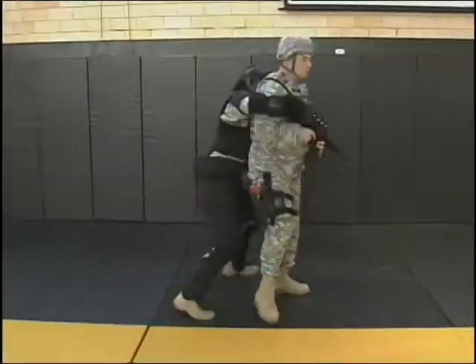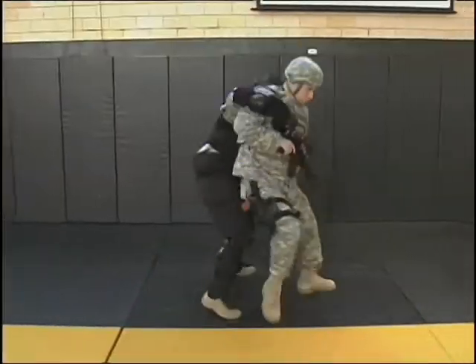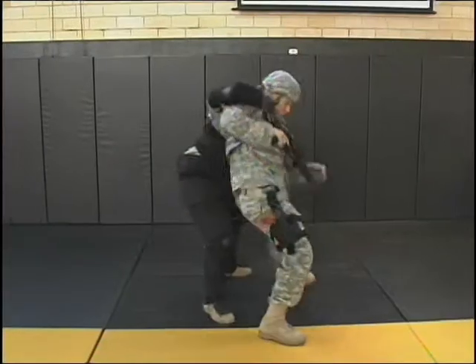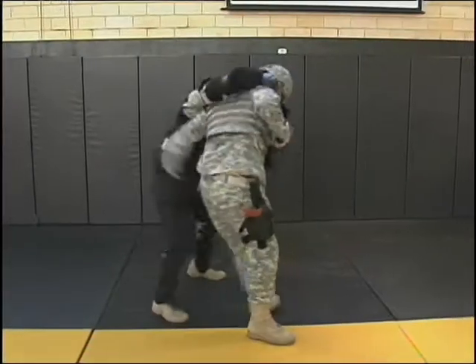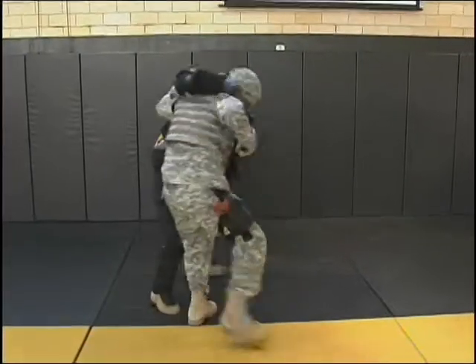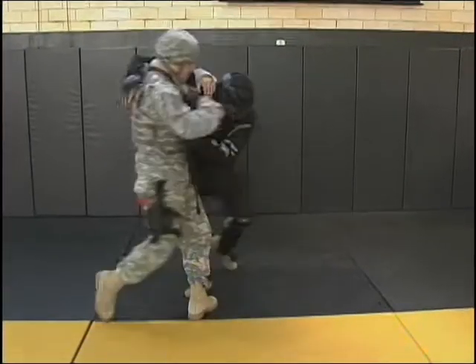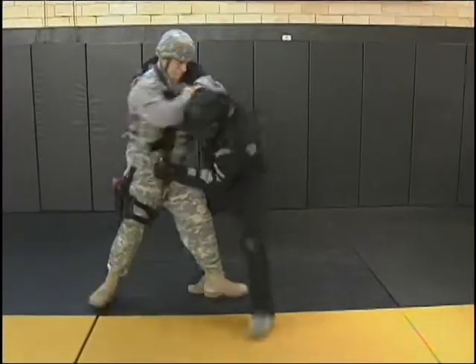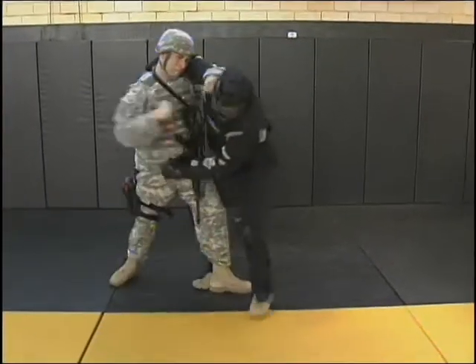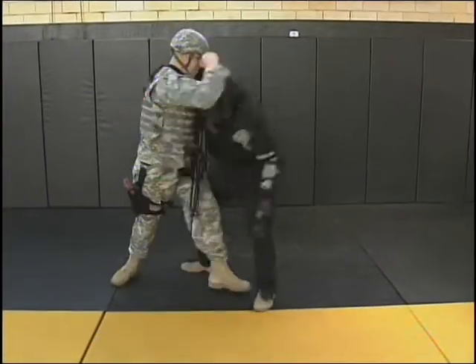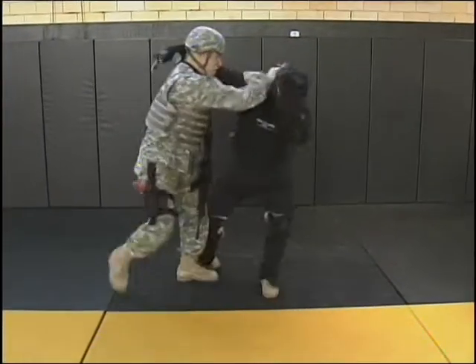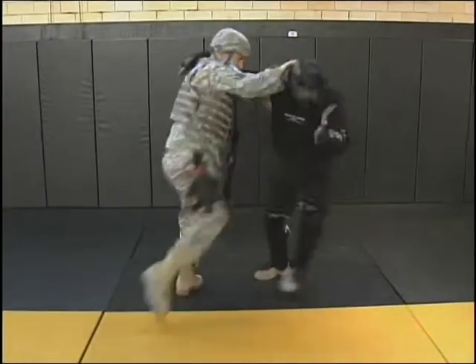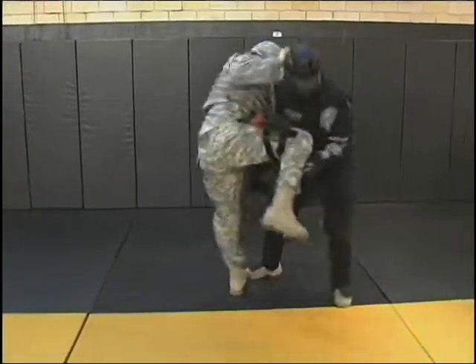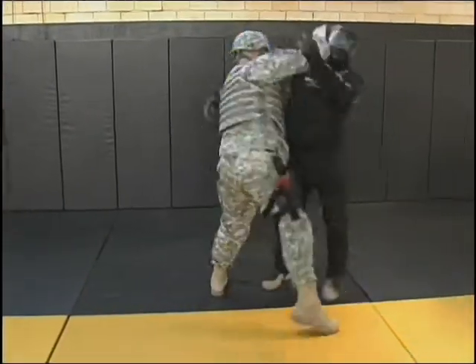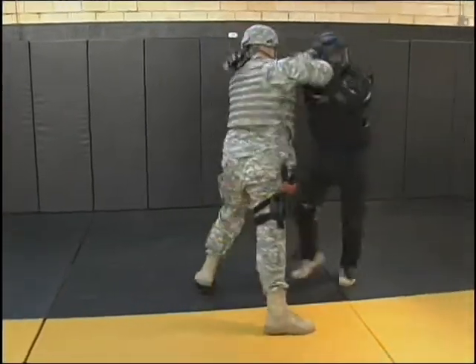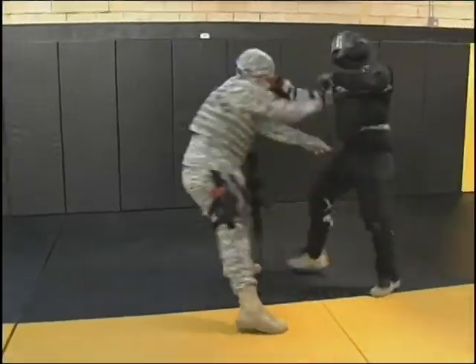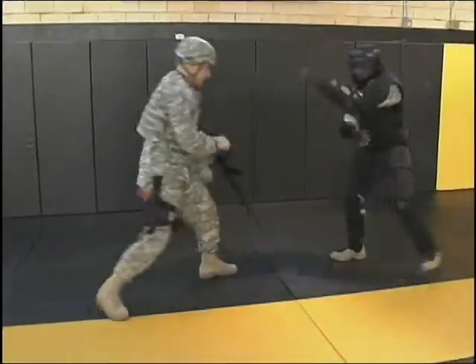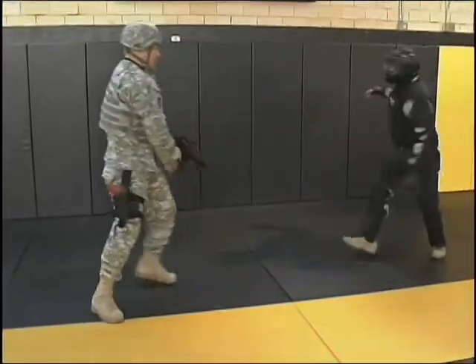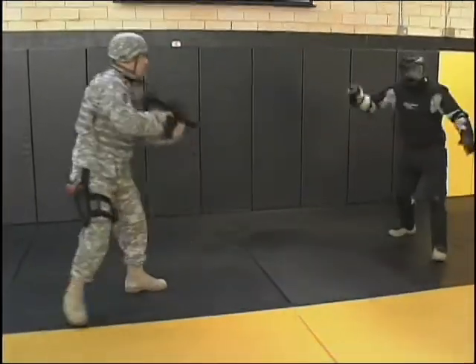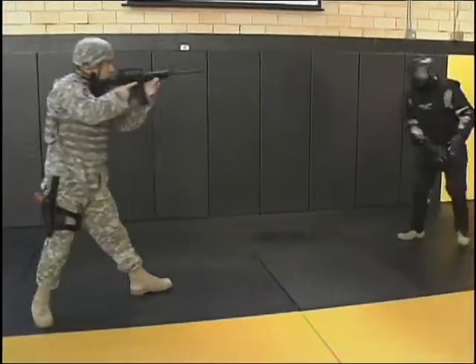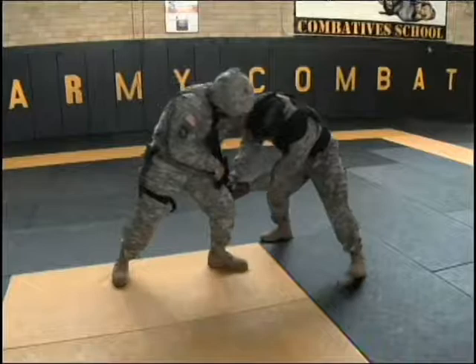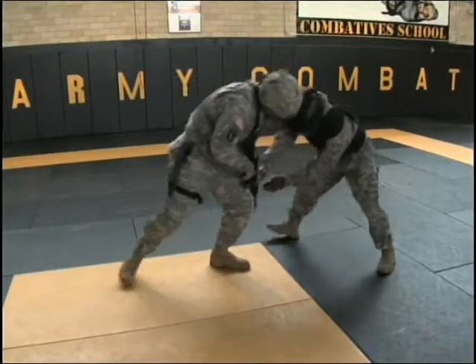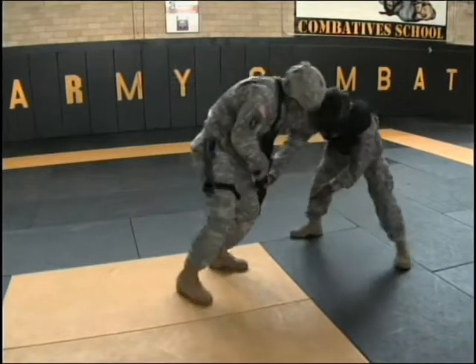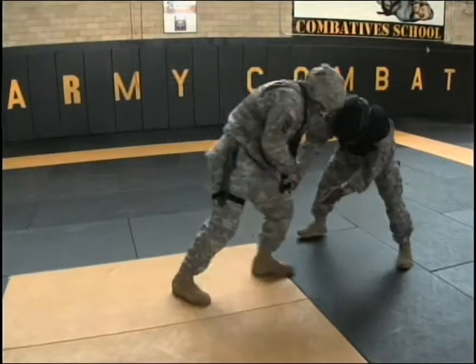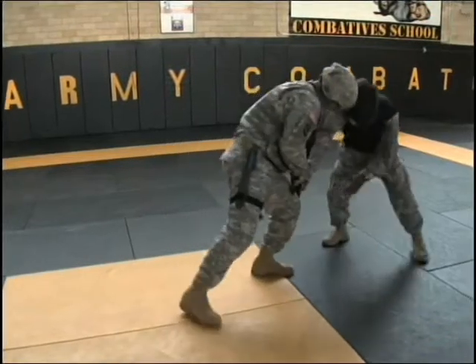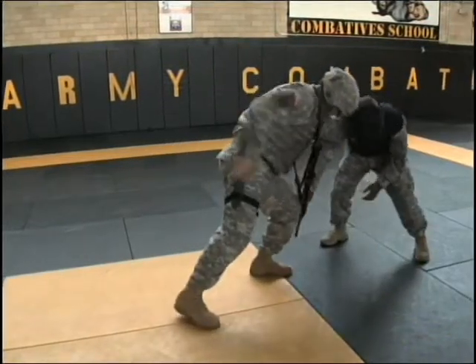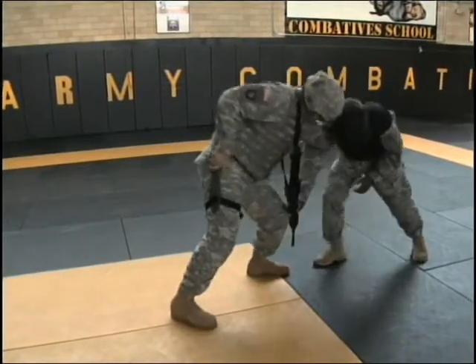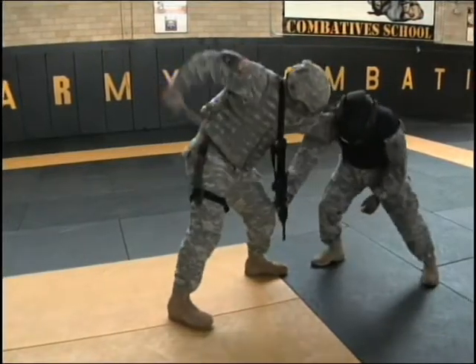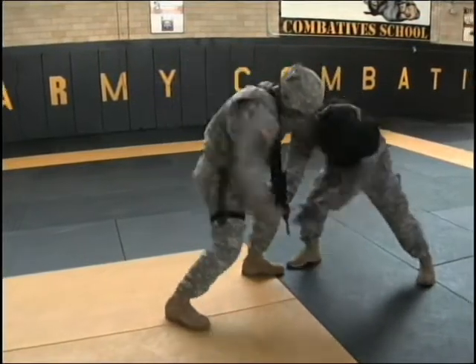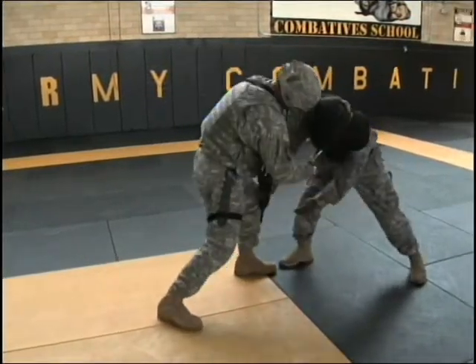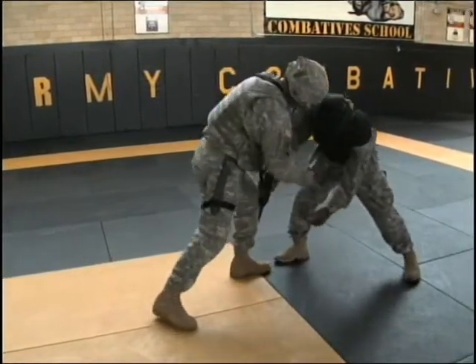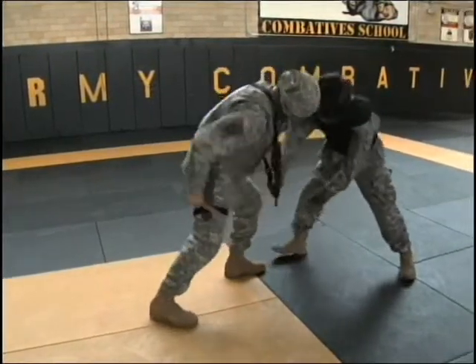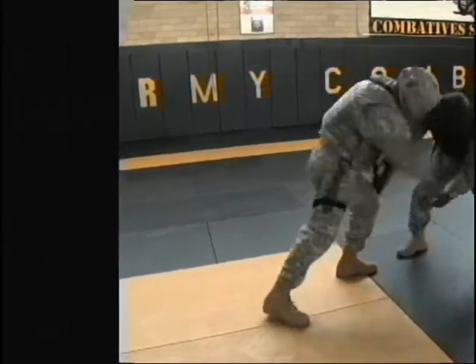The techniques taught and the training methods may have shifted, but they are based on behaviors every Soldier learns in basic training, and will carry with them through a lifelong military journey.